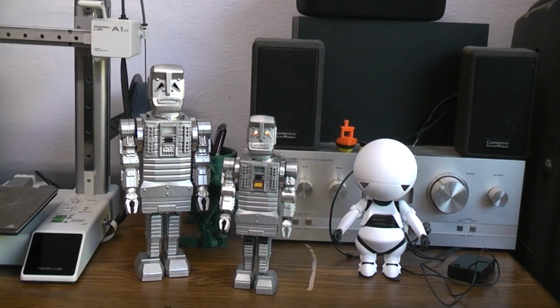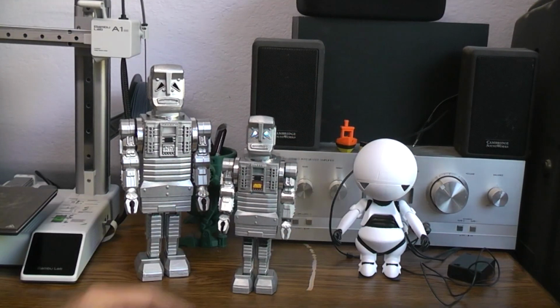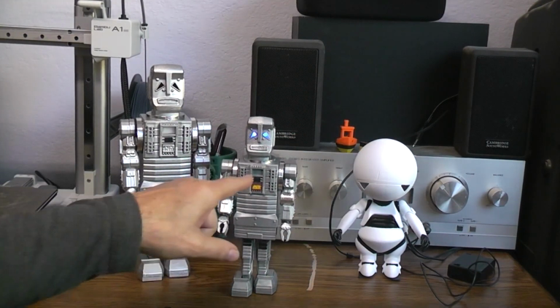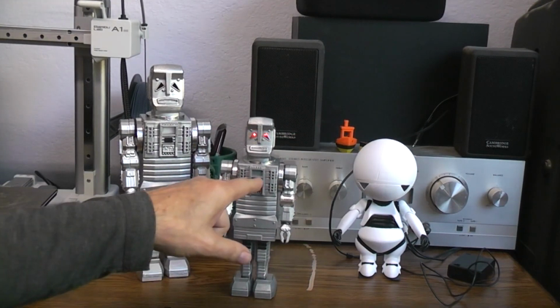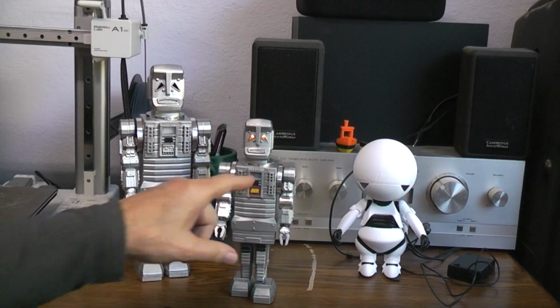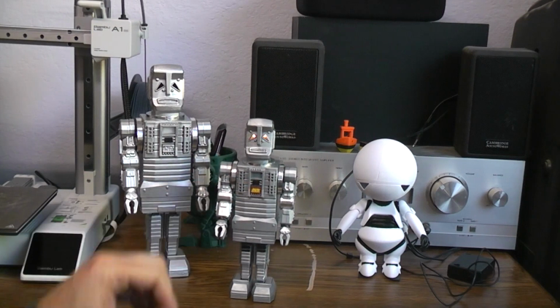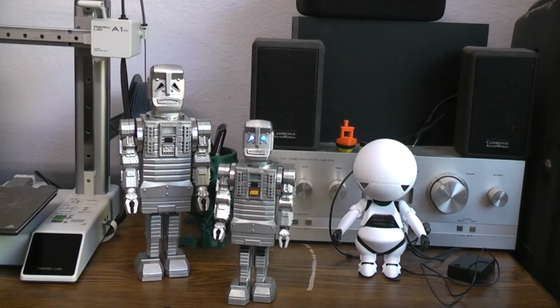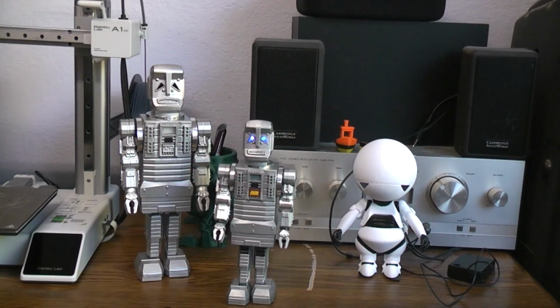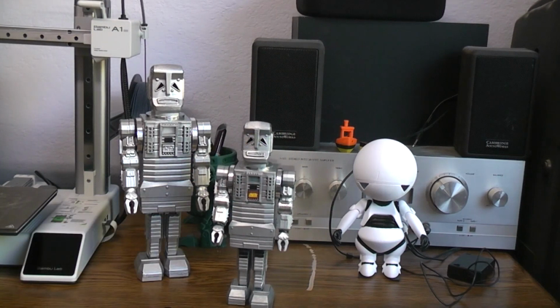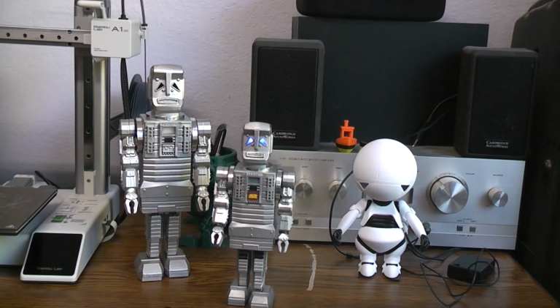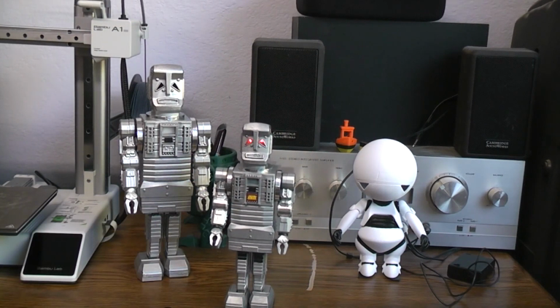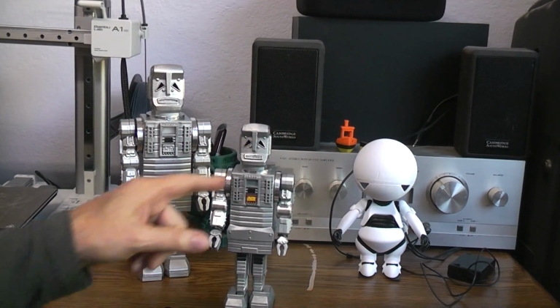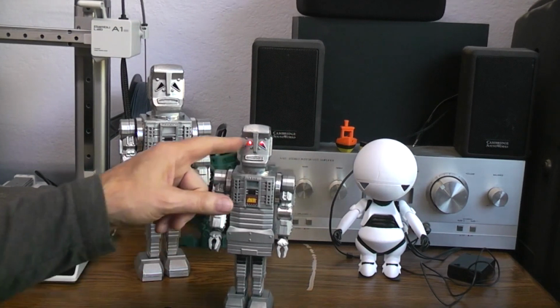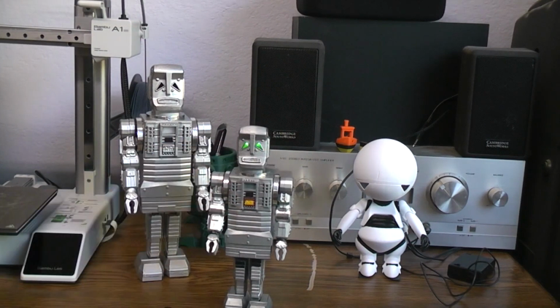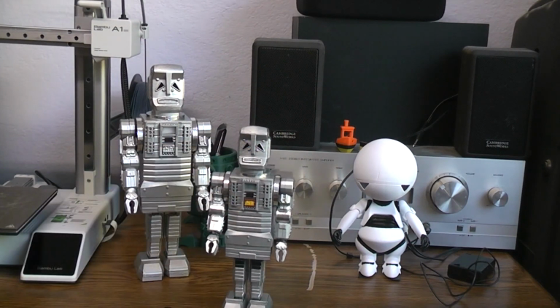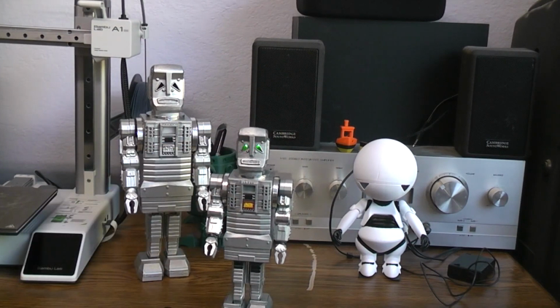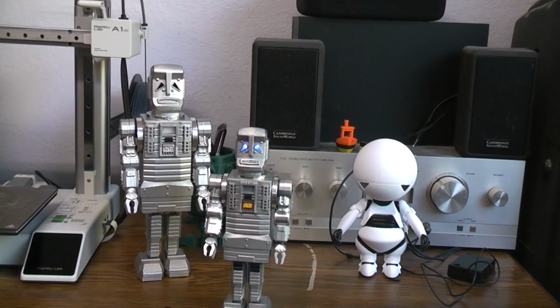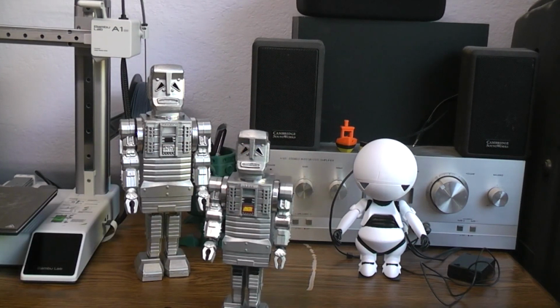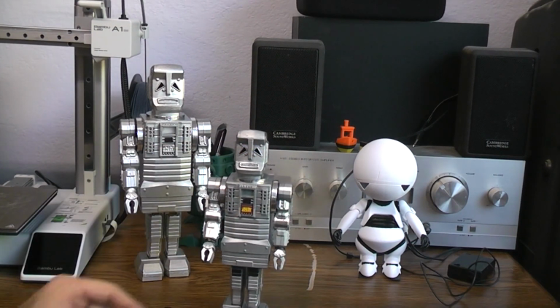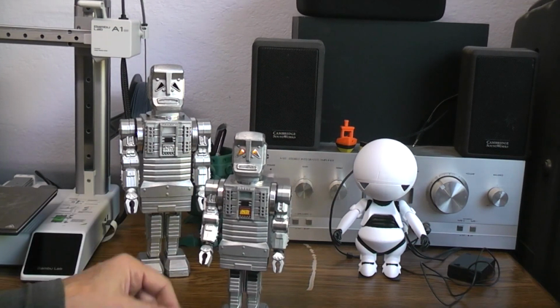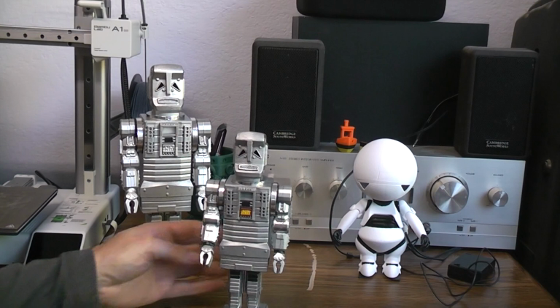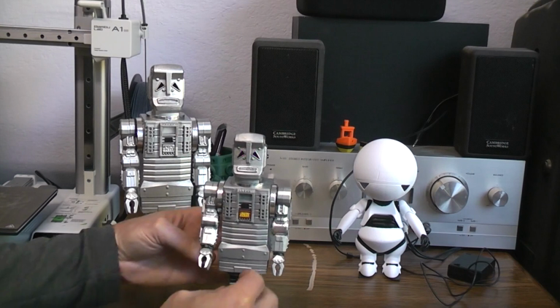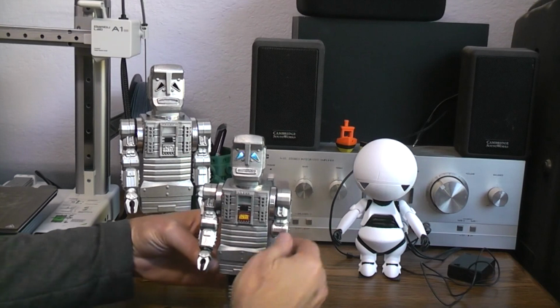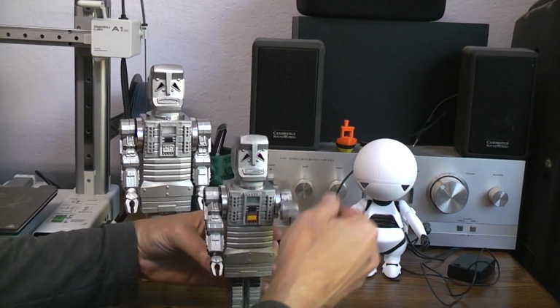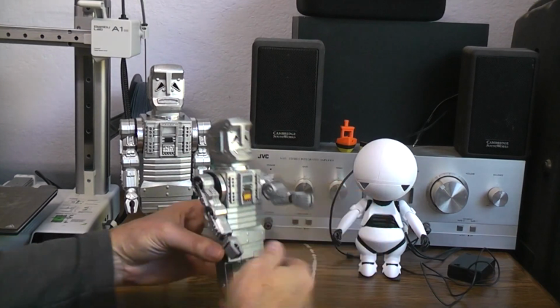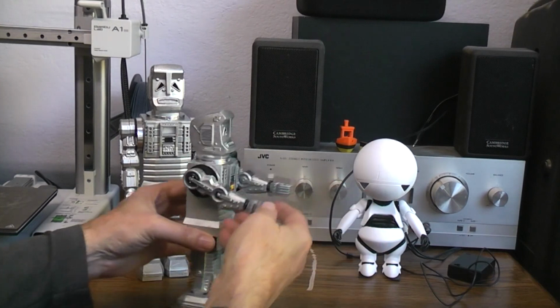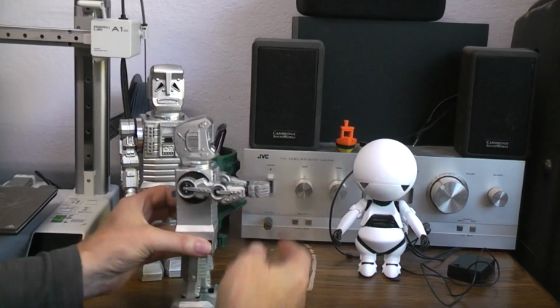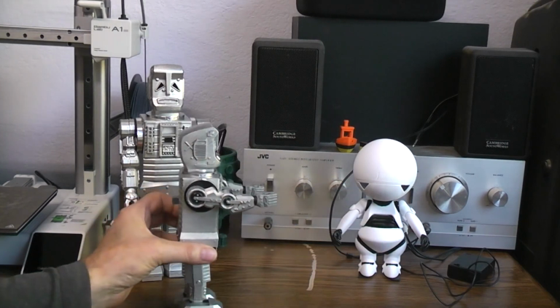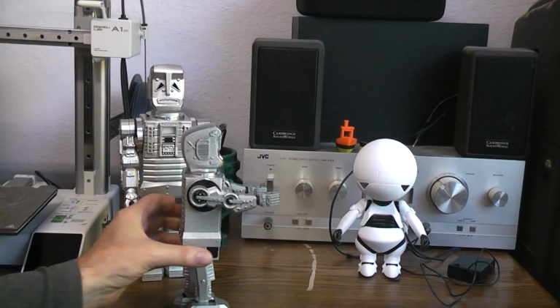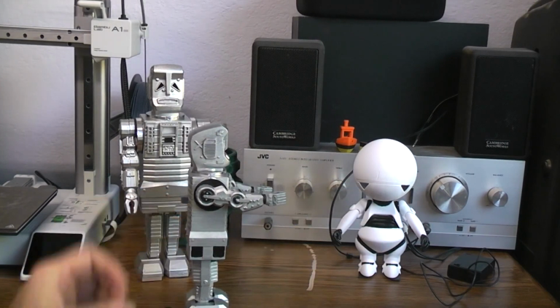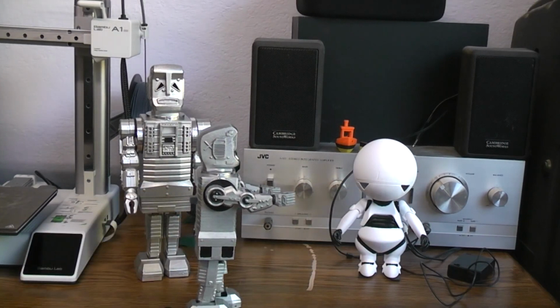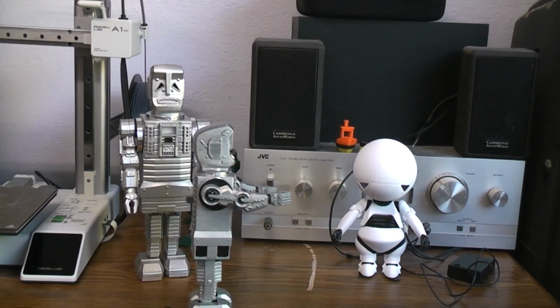It didn't have the chest light on because I hadn't thought of it at that point, but at least it has the lights up in the face. You've got your posable arms there as well.